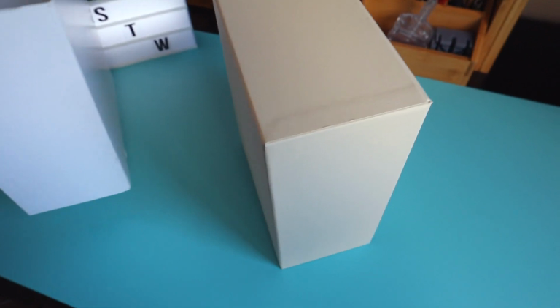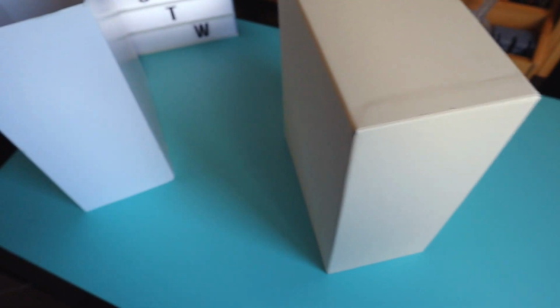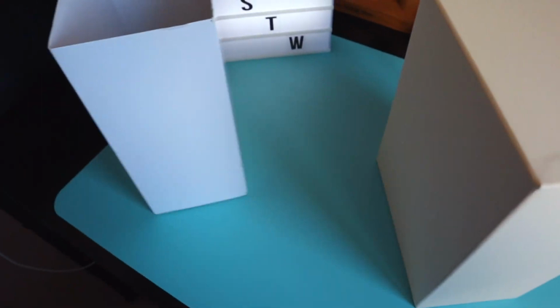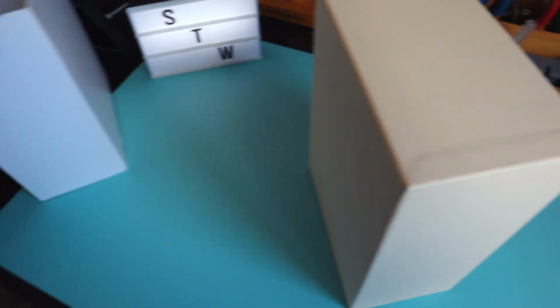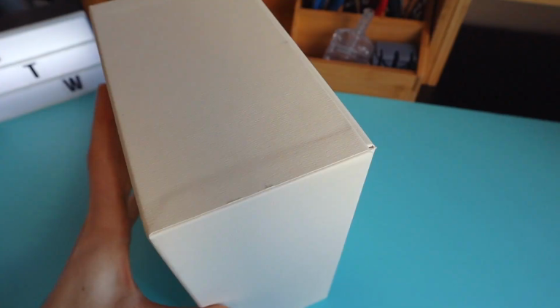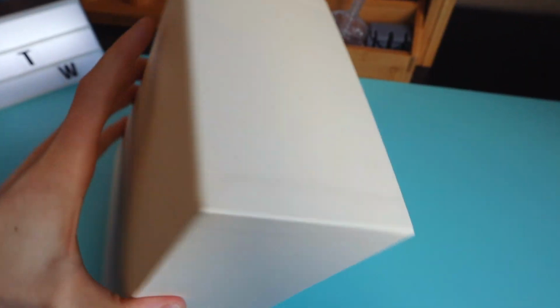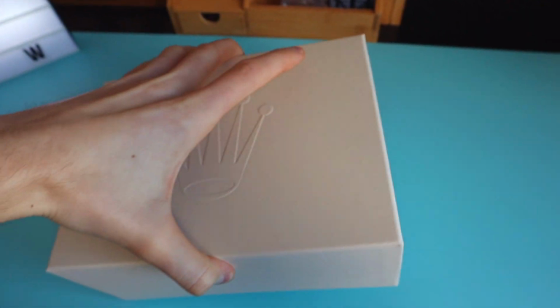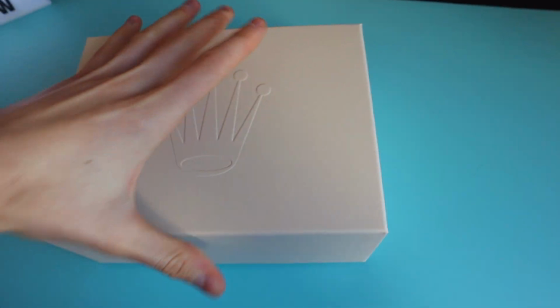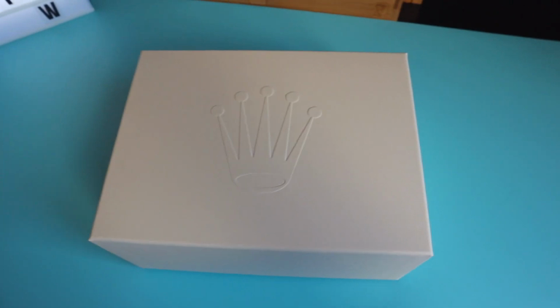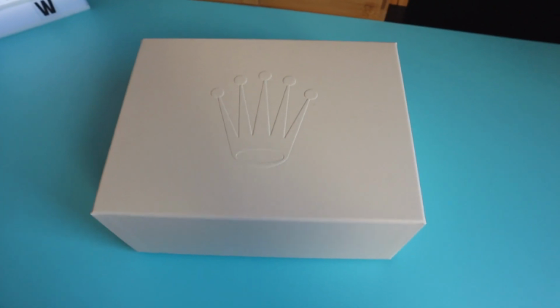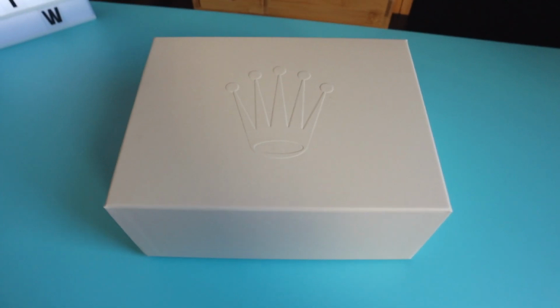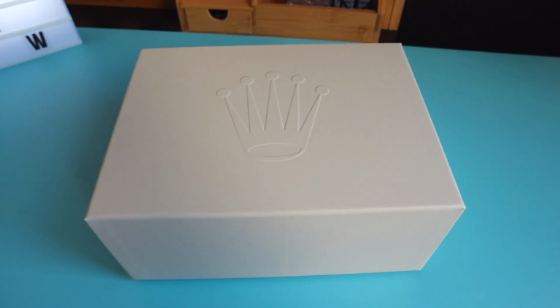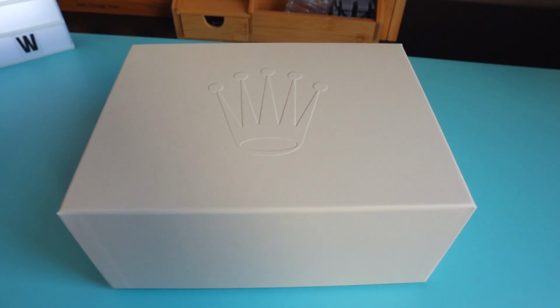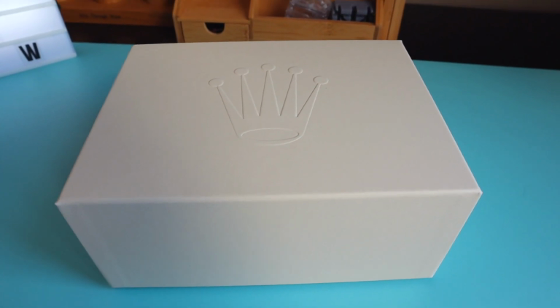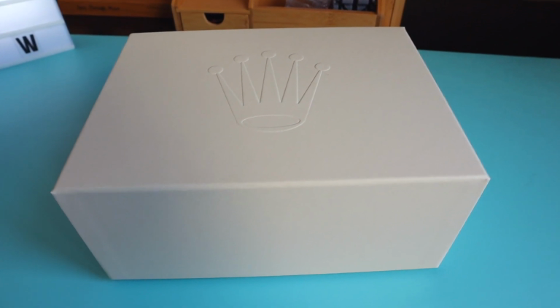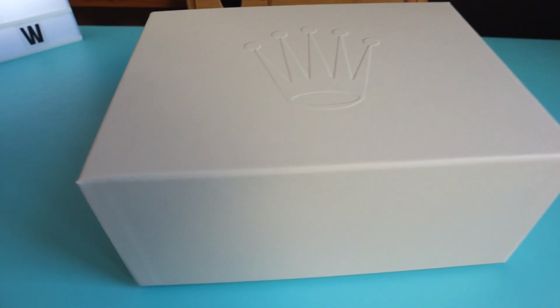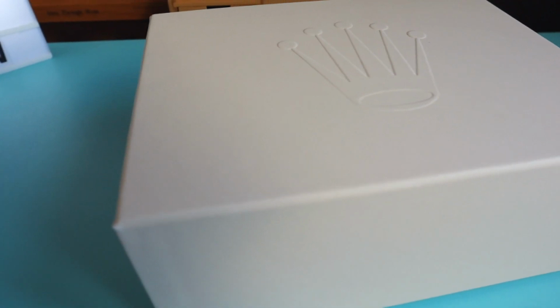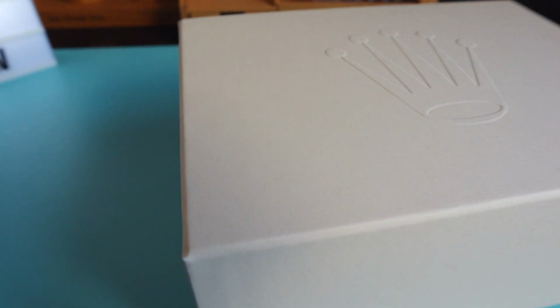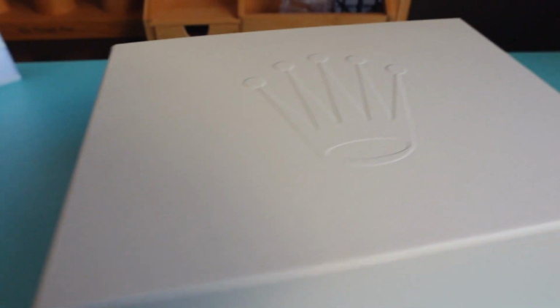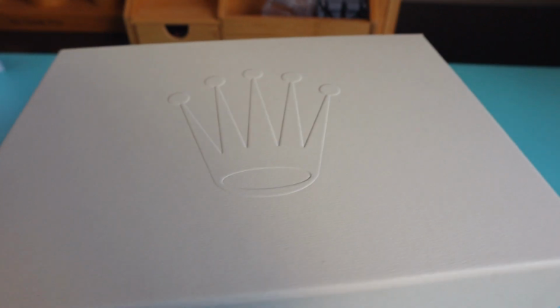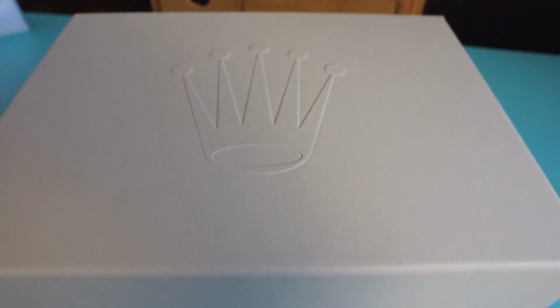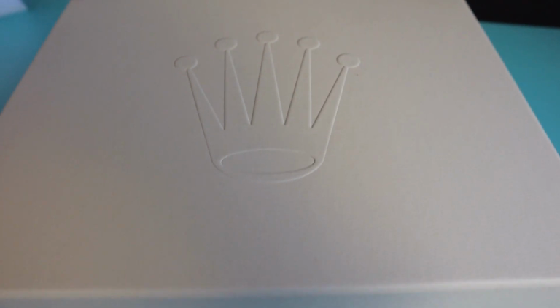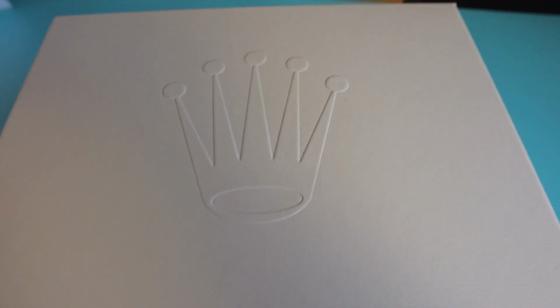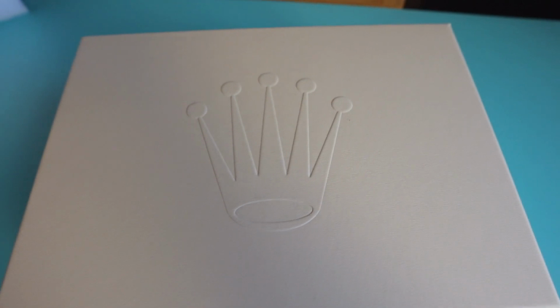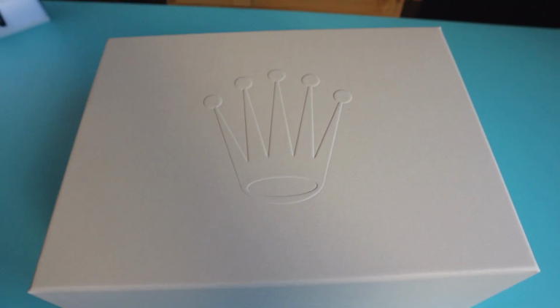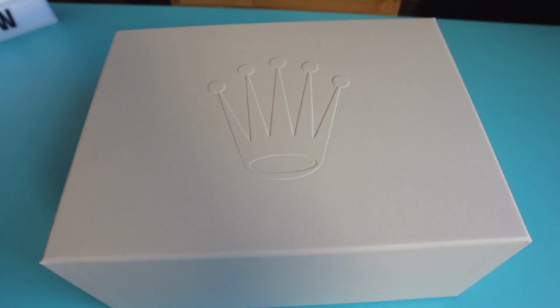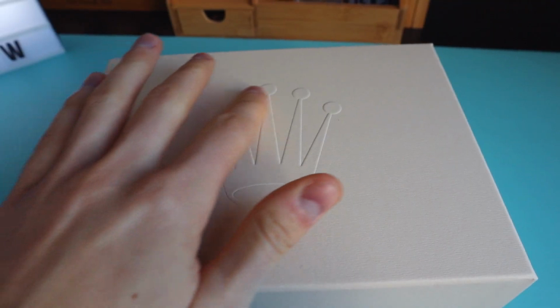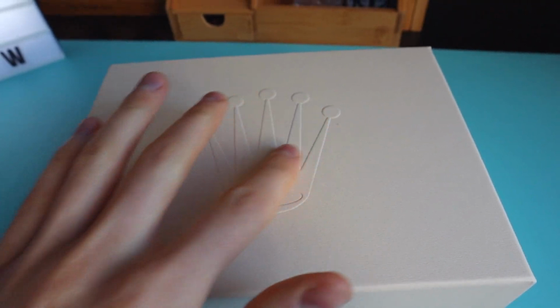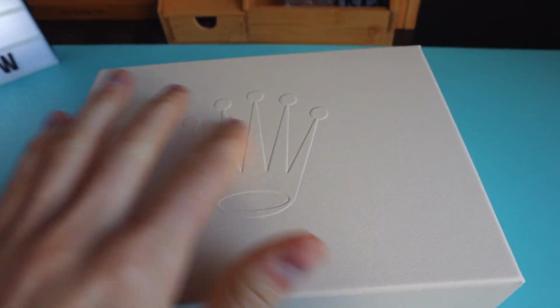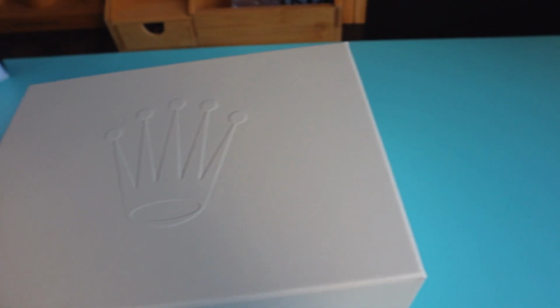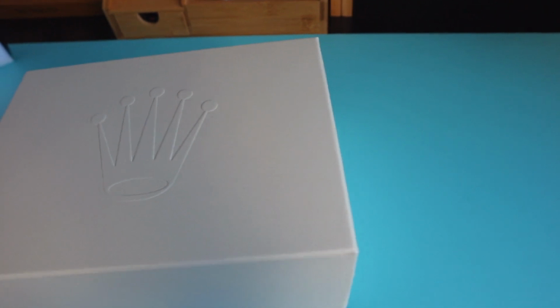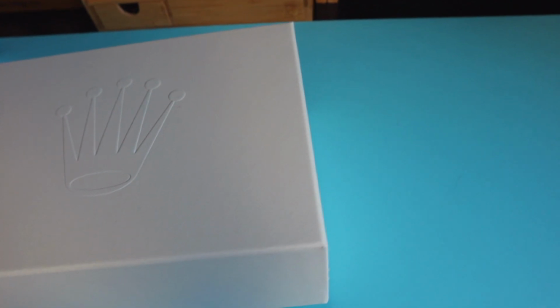Okay, let's put it aside and there you go. That's a big, big Oyster L box. You can see this beautiful crown on top, nicely raised. That's how it should be.